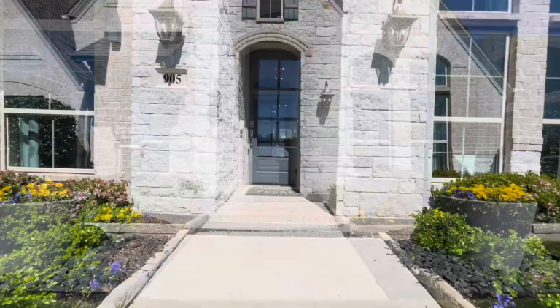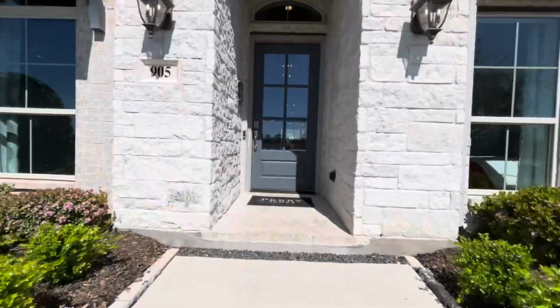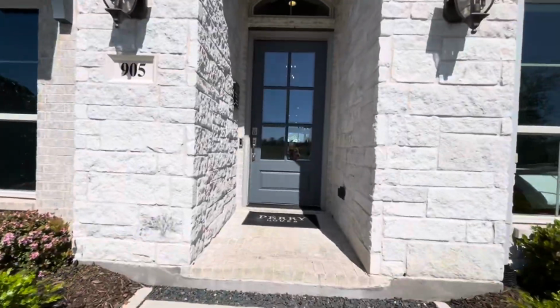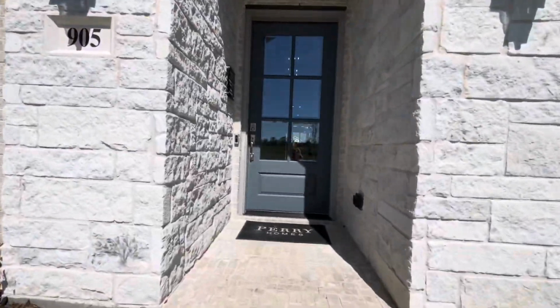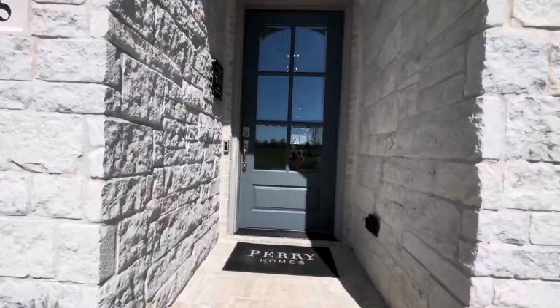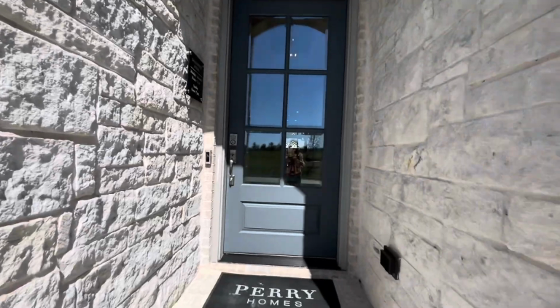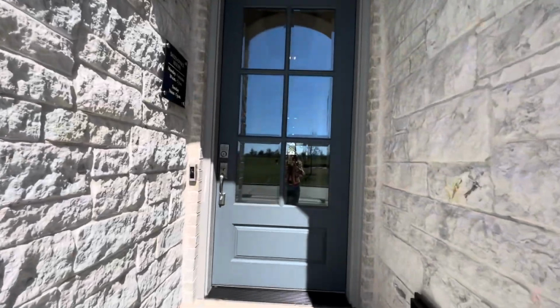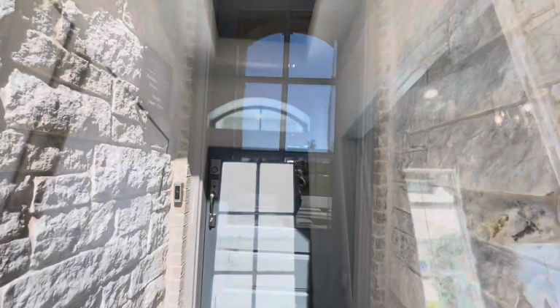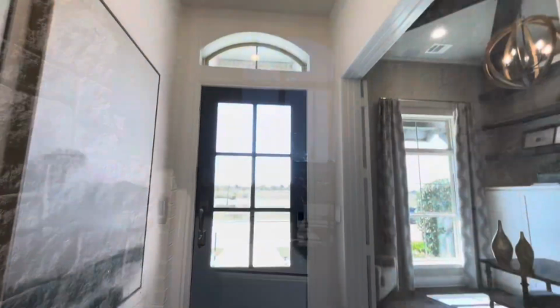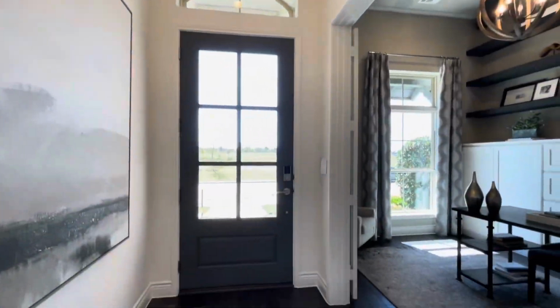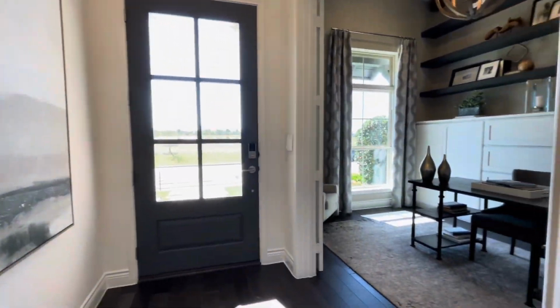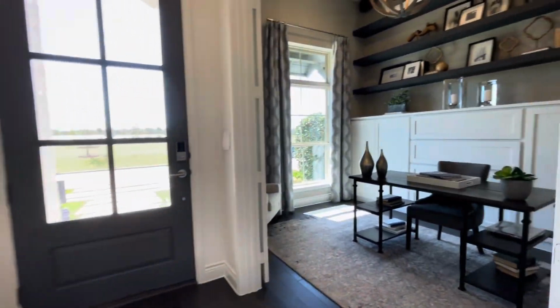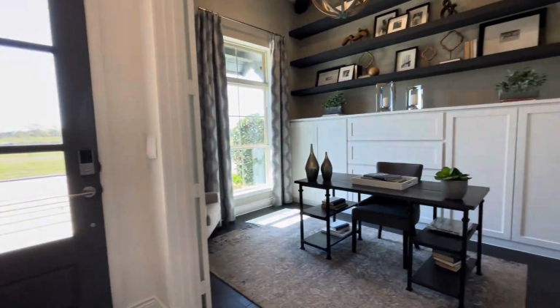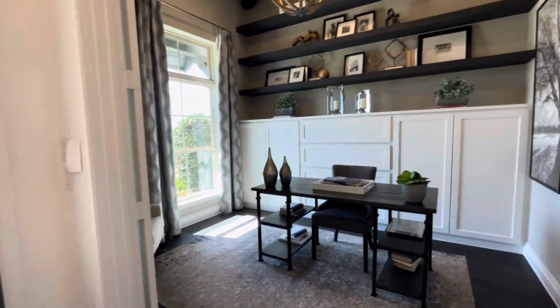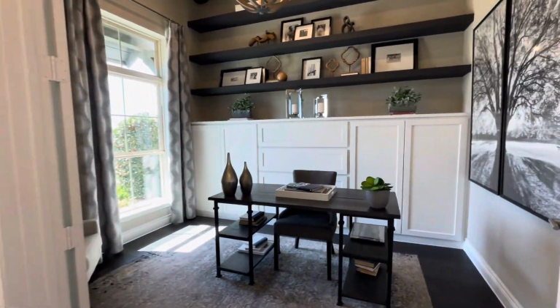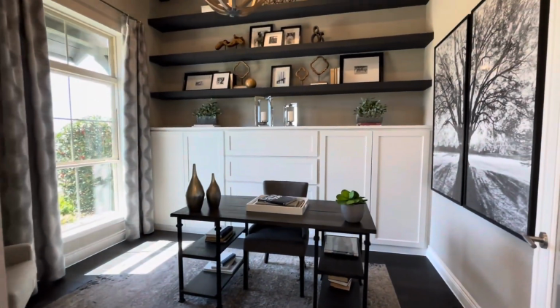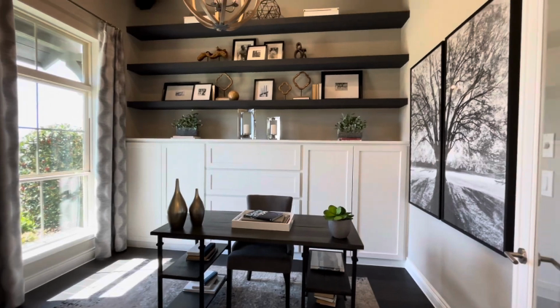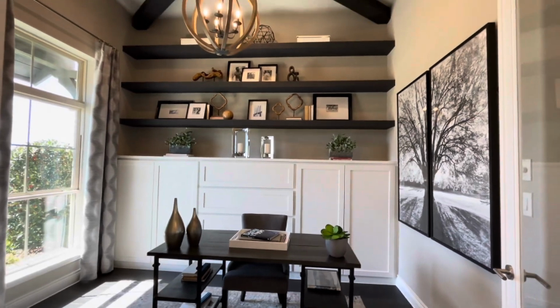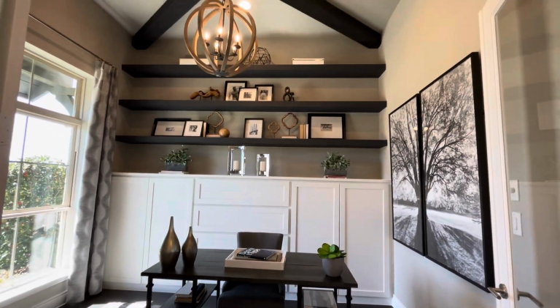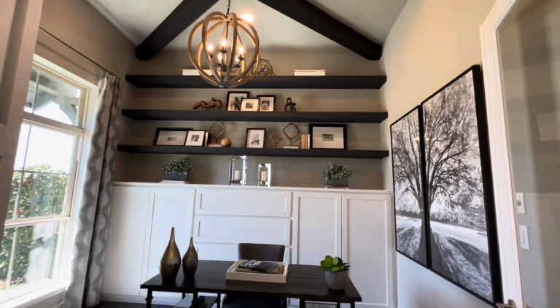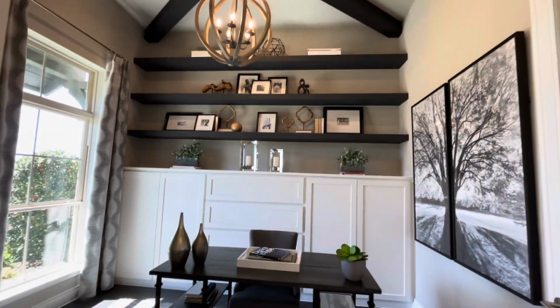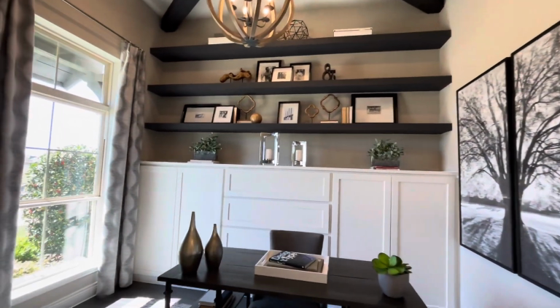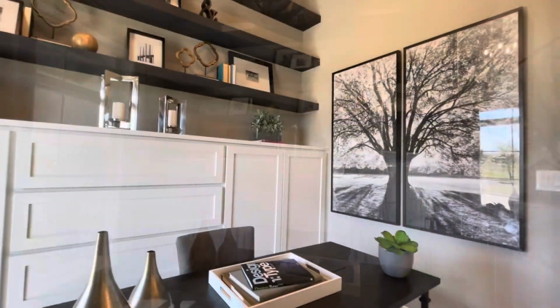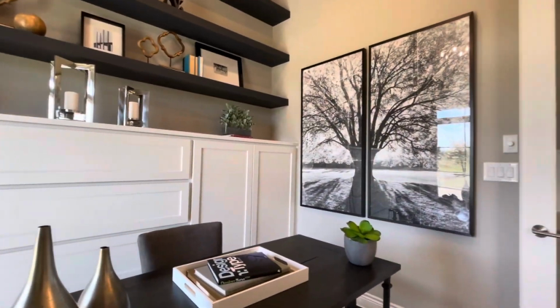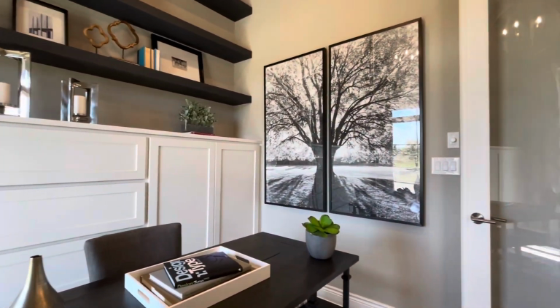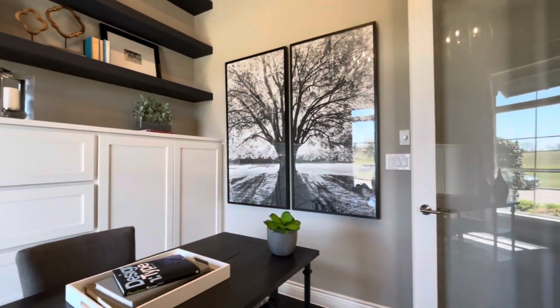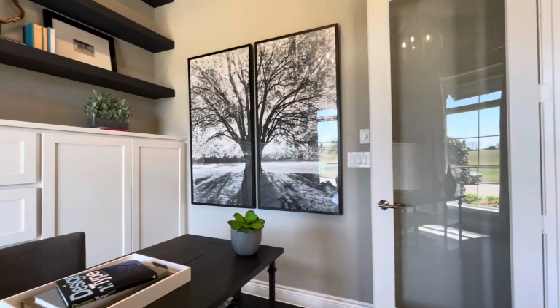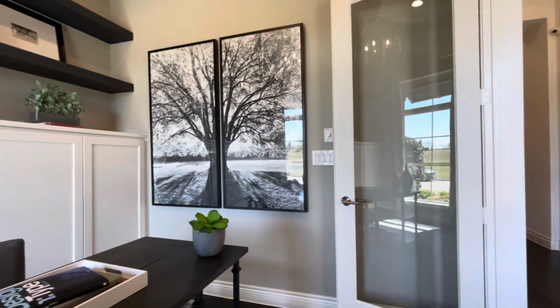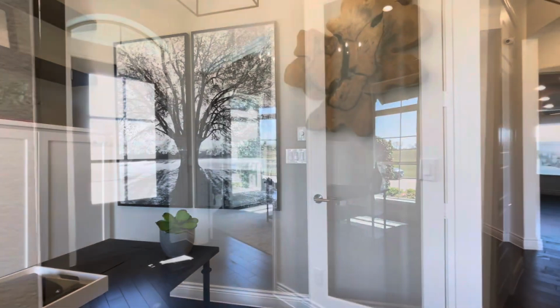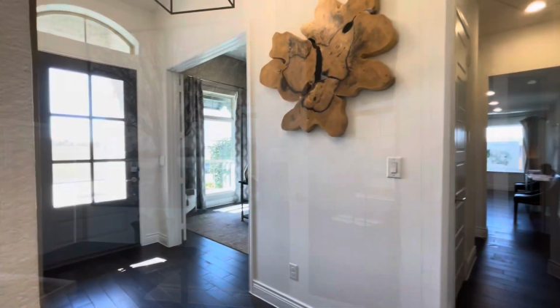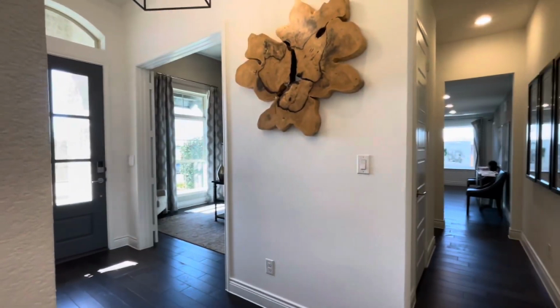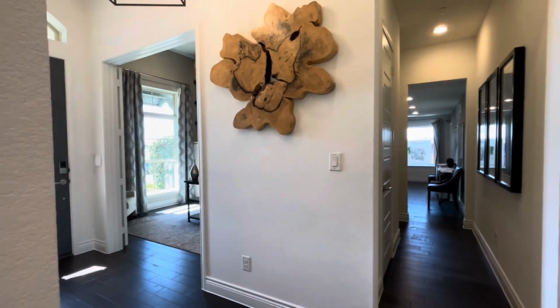Hello, everyone. Welcome to Trinity Falls in McKinney, Texas. Today, we are exploring this stunning model homes by Perry Holmes in this extraordinary community.